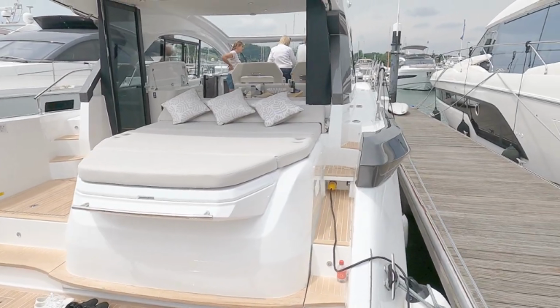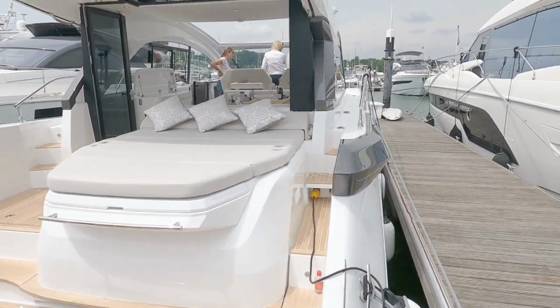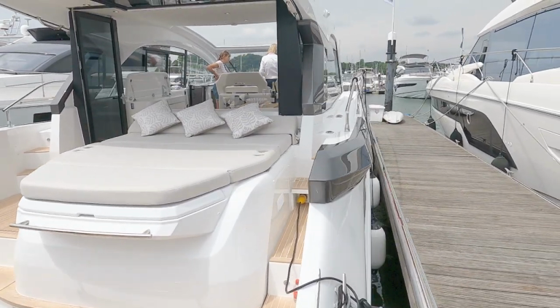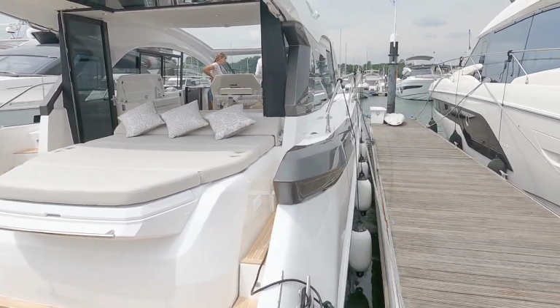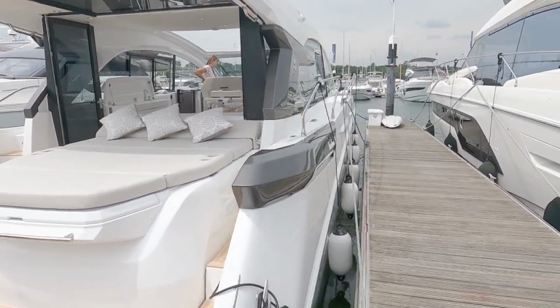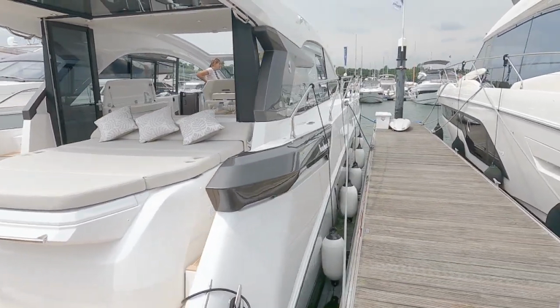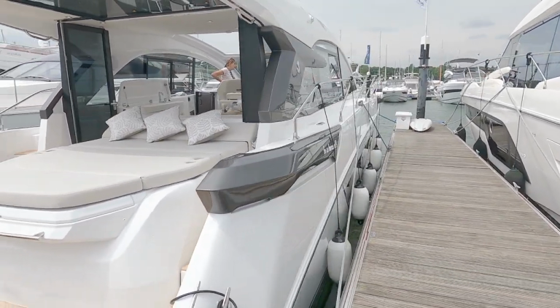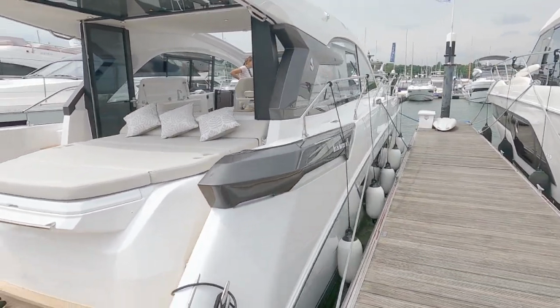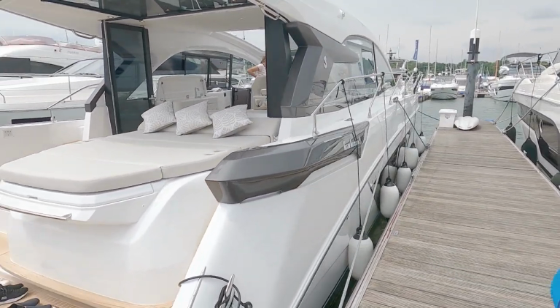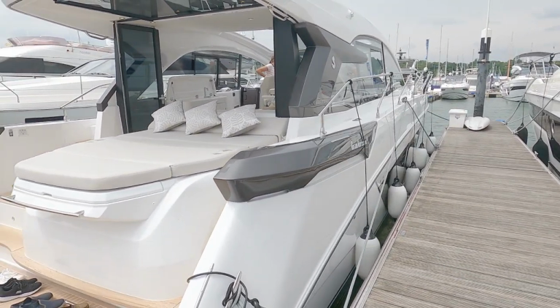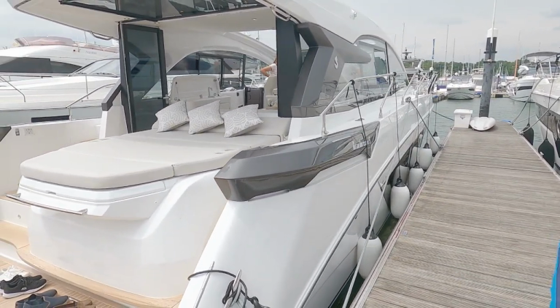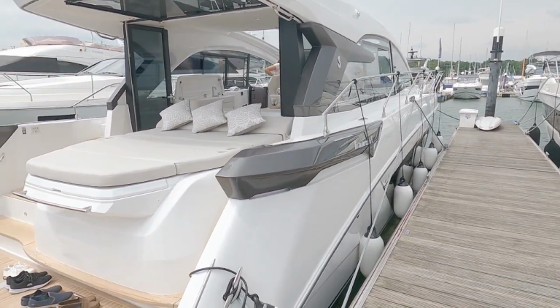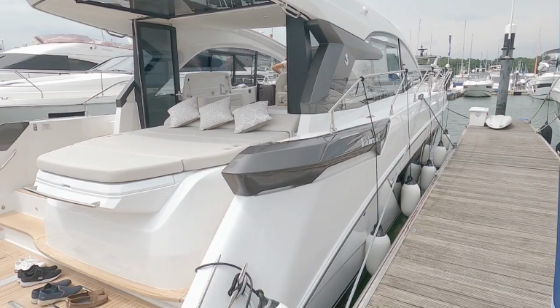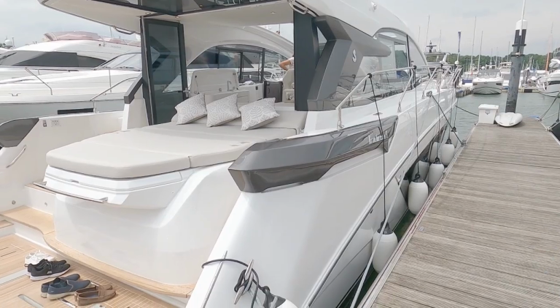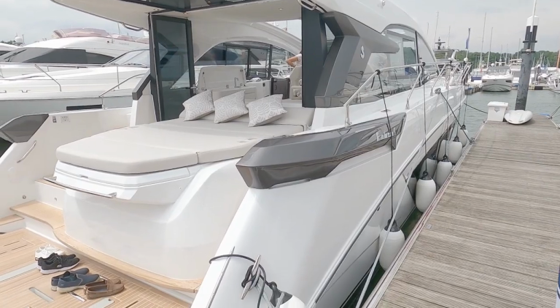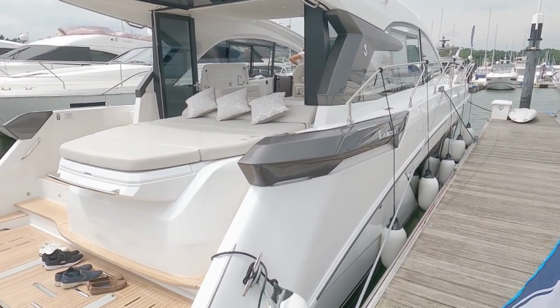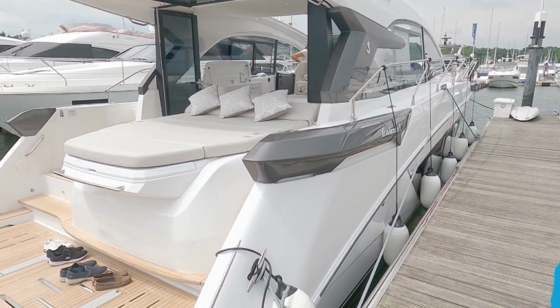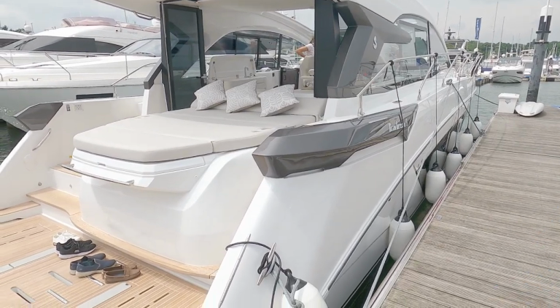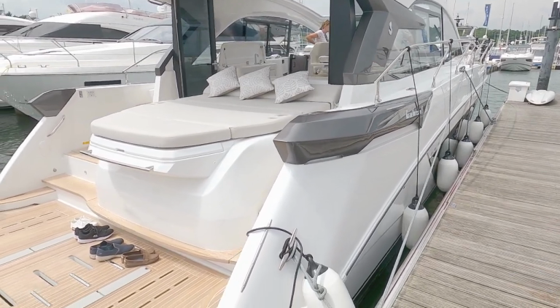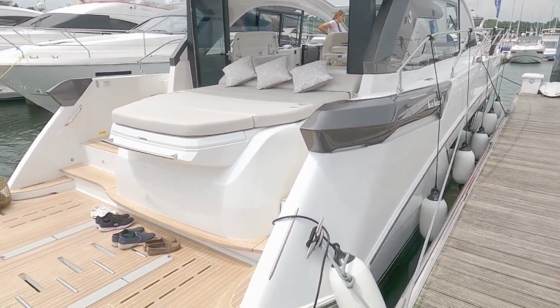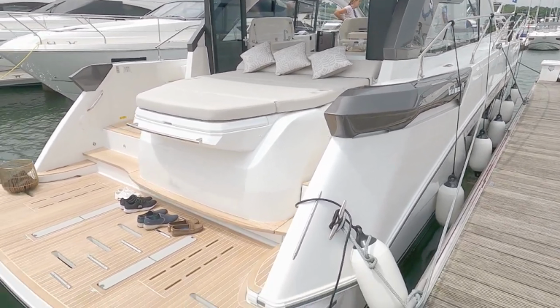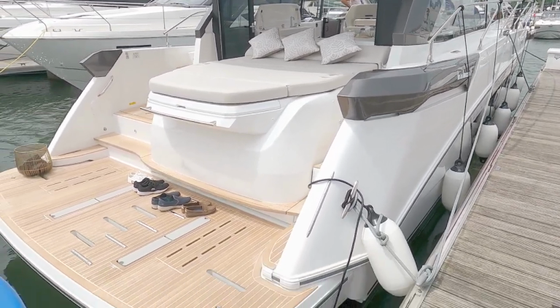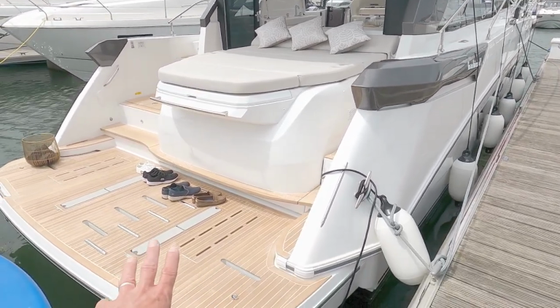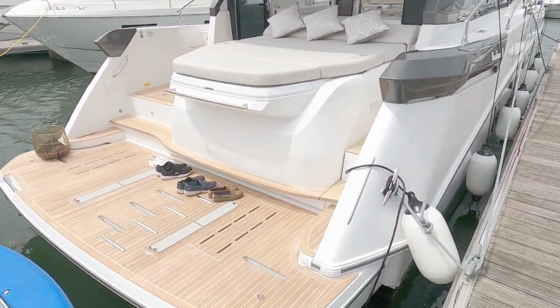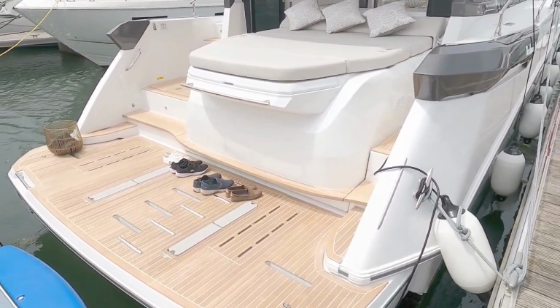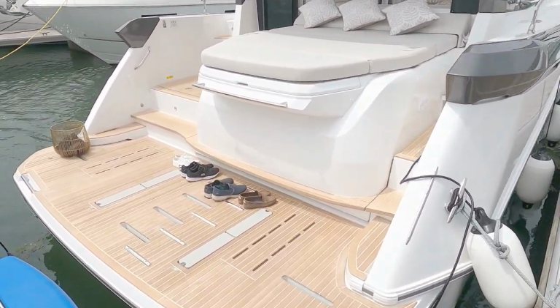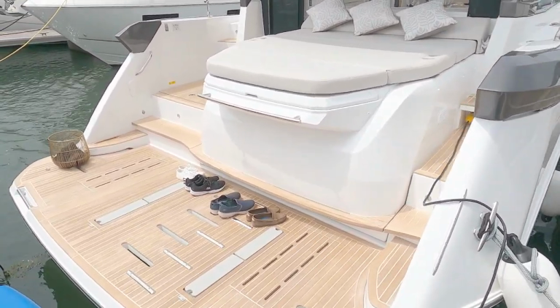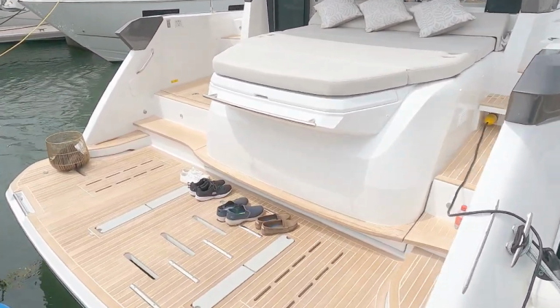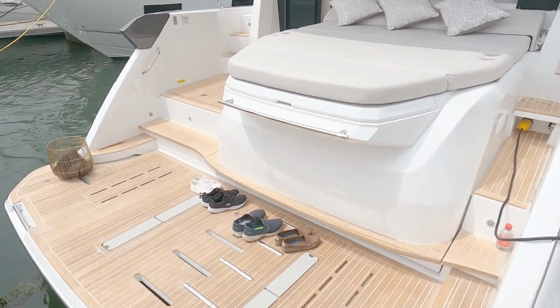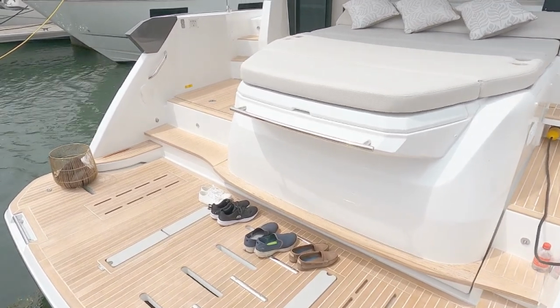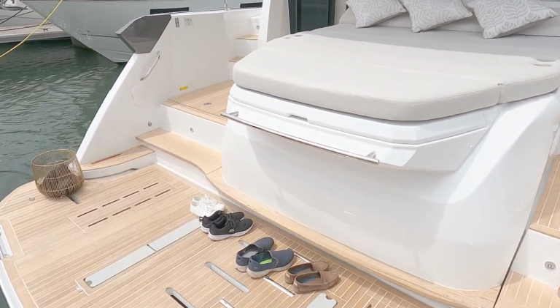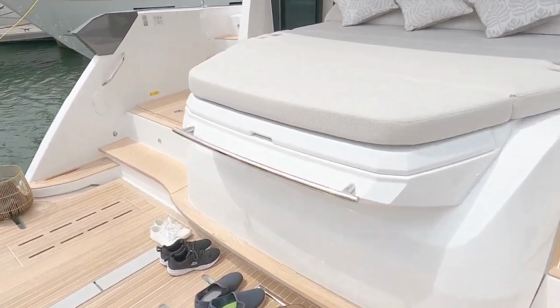Hi, hello and welcome to the channel. Today we are here with Ancaster at Swanwick to look at this lovely Beneteau Gran Turismo 45. Starting on the bathing platform - I'll try not to fall in.